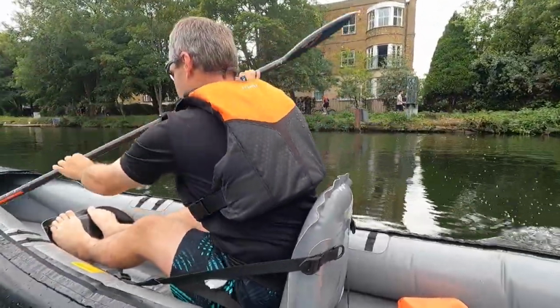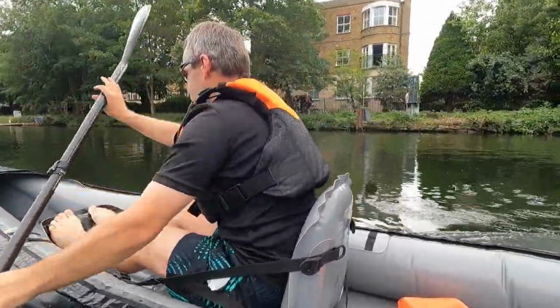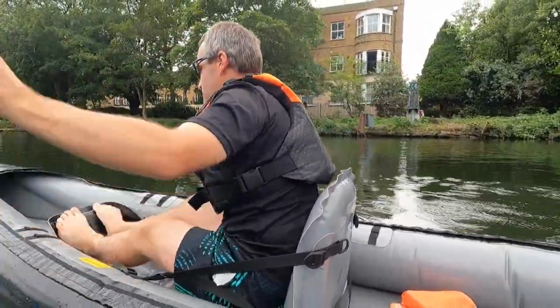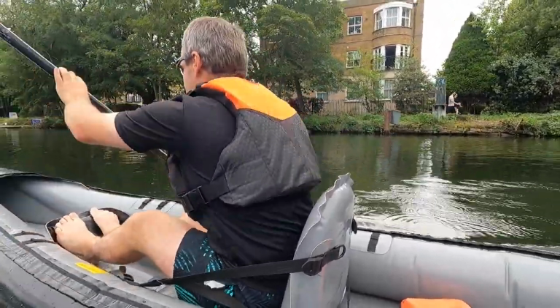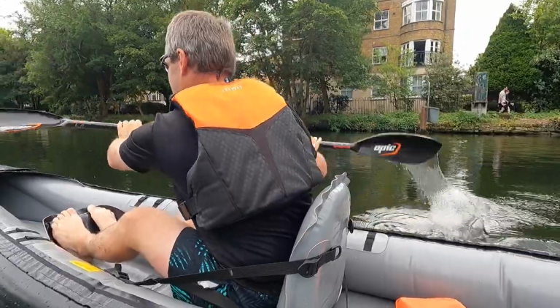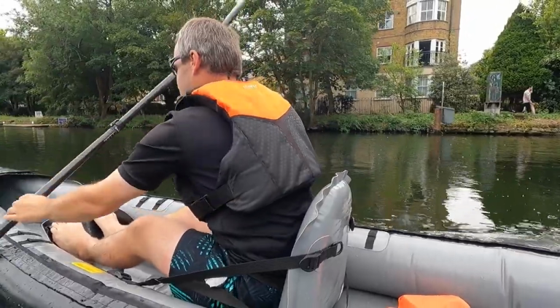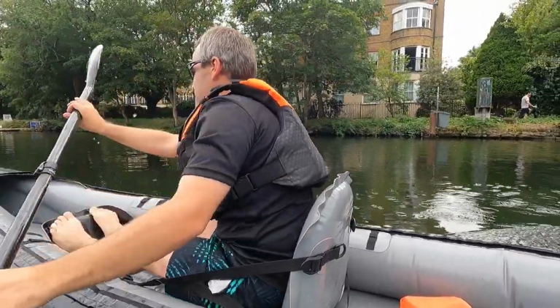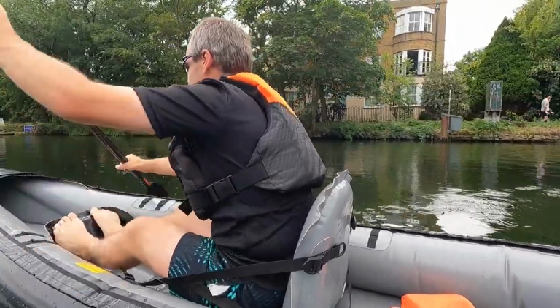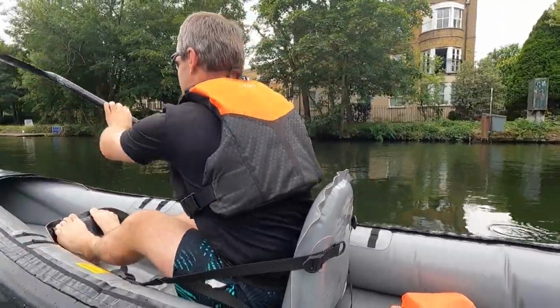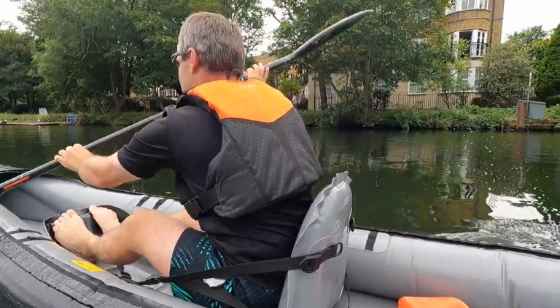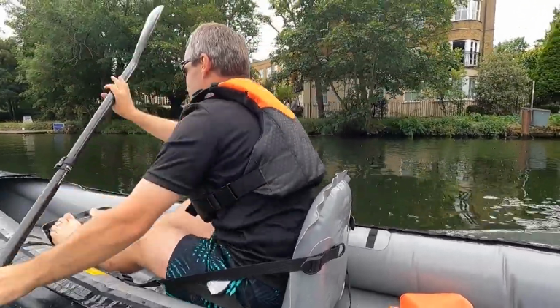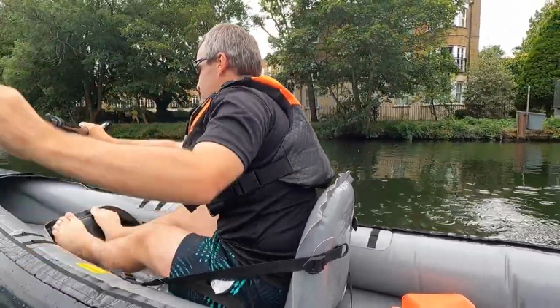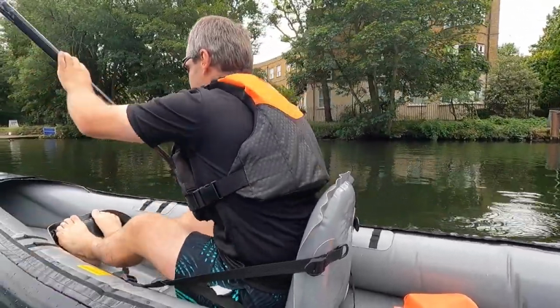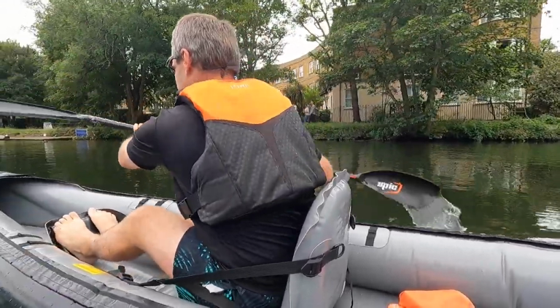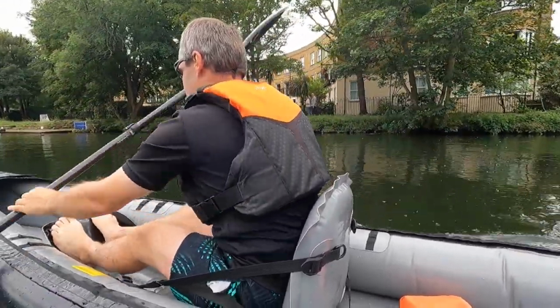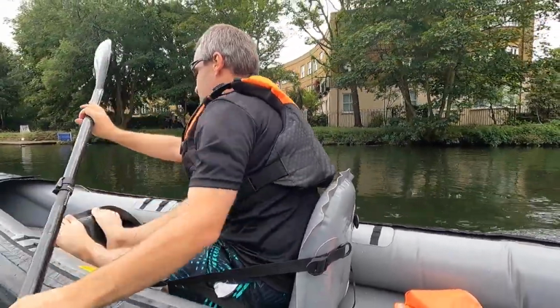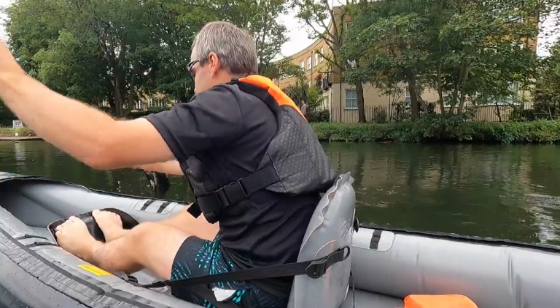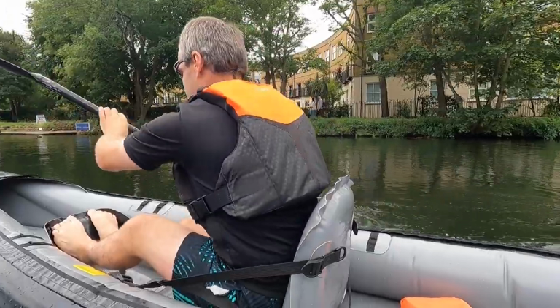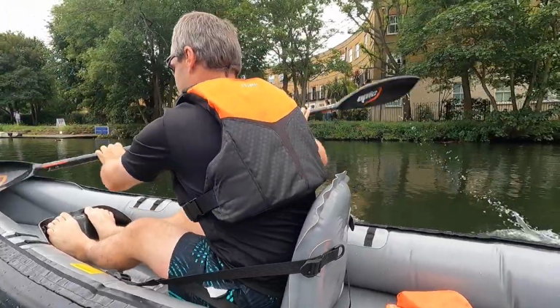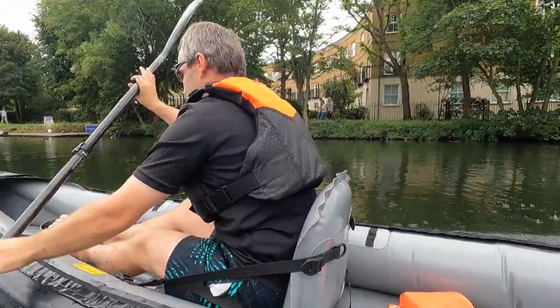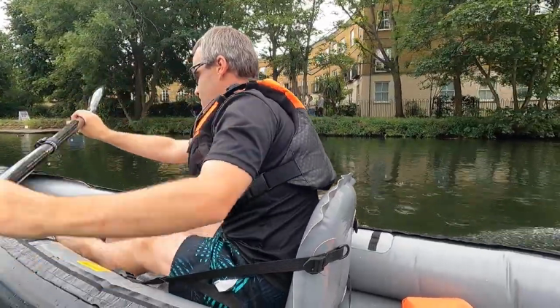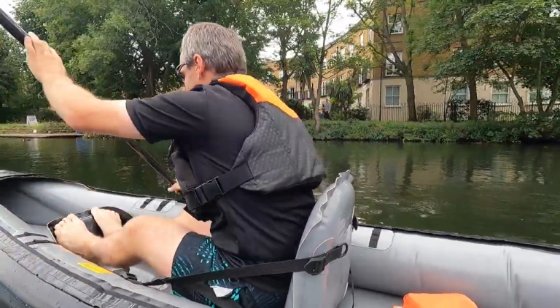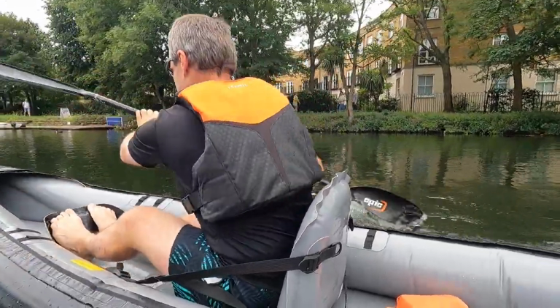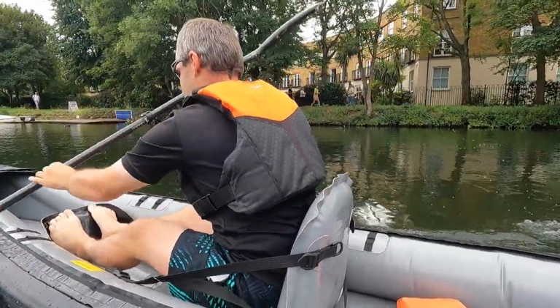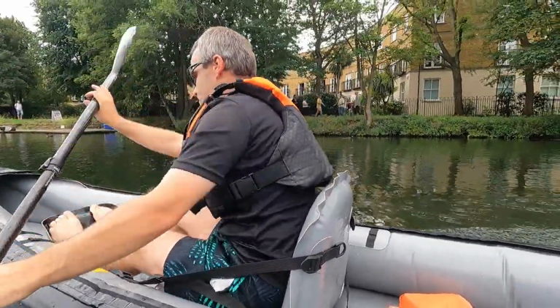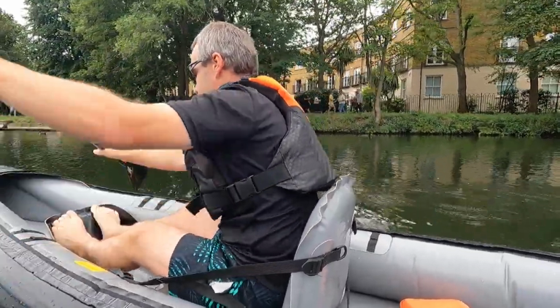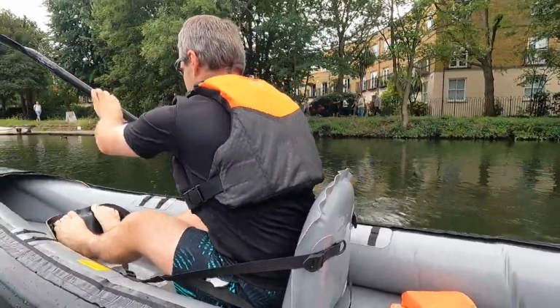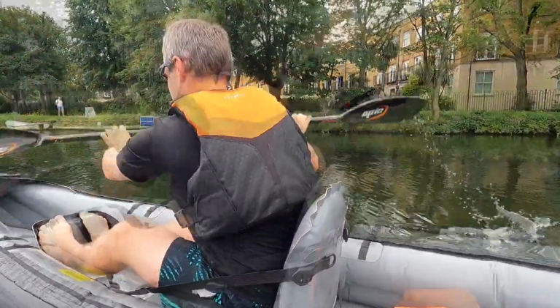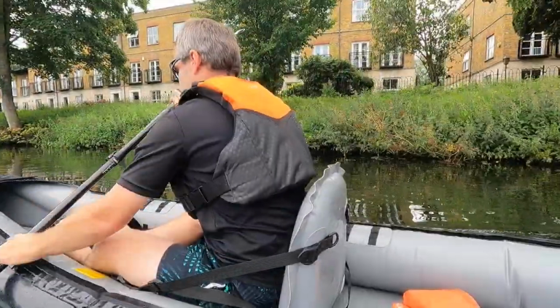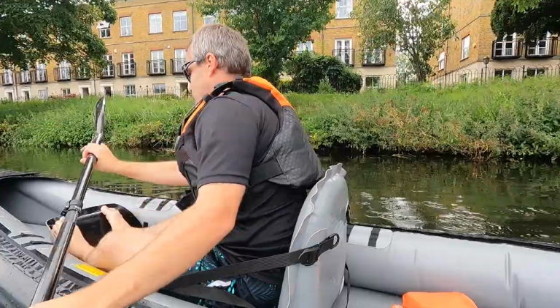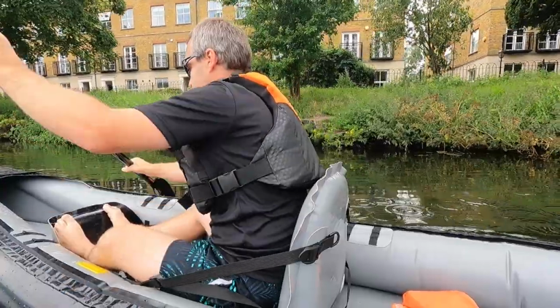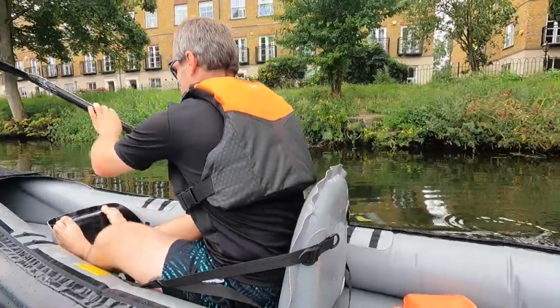I have it leaning slightly backwards so that I still have lower back support, but my vest doesn't catch on it. It works really well for me. It allows me to paddle both at high angle as well as at low angle.